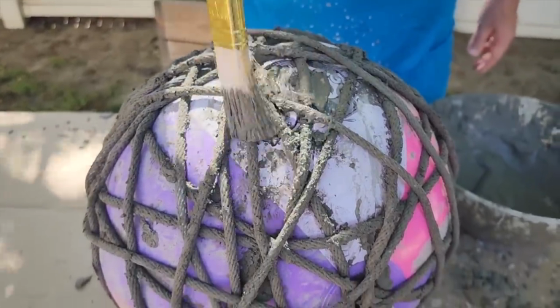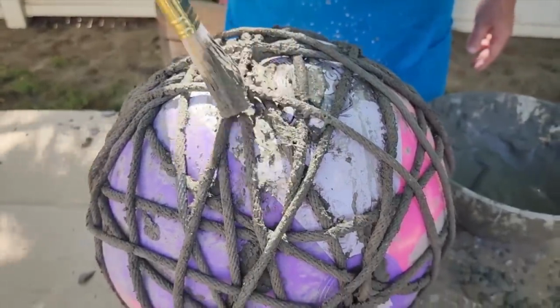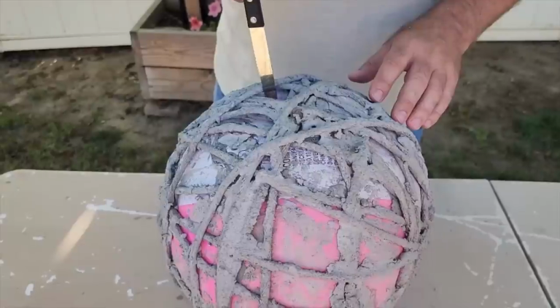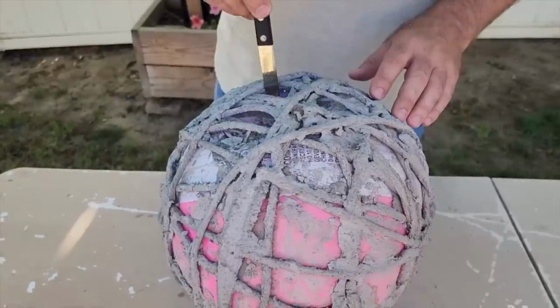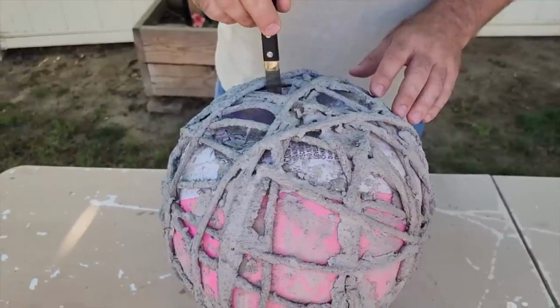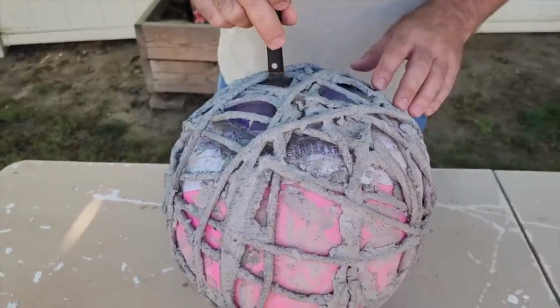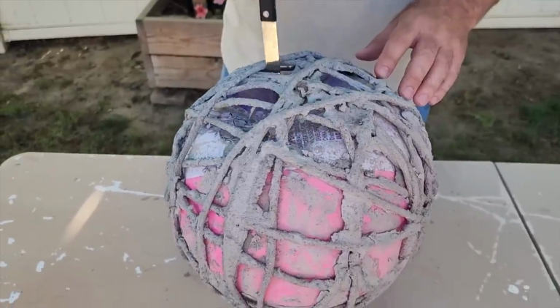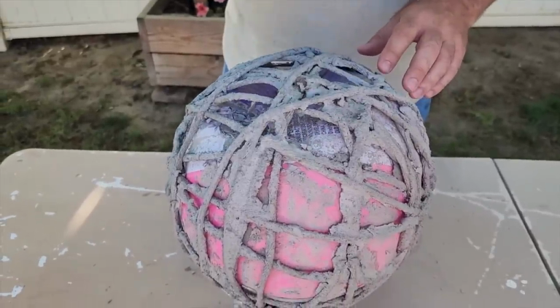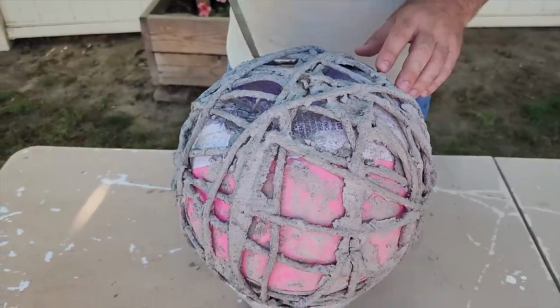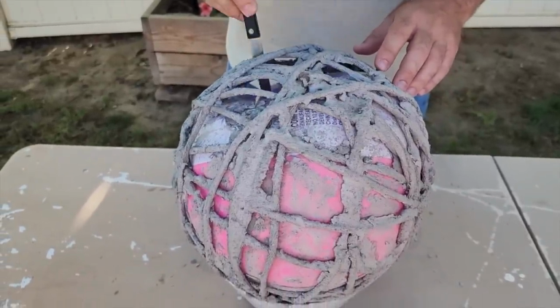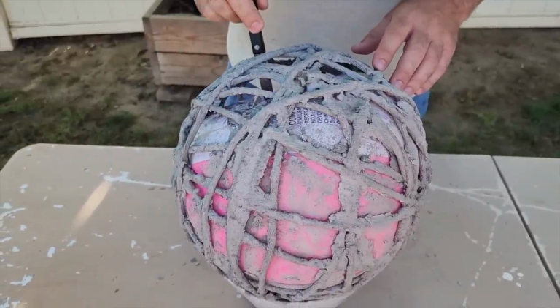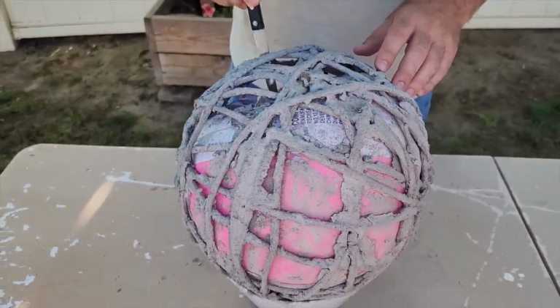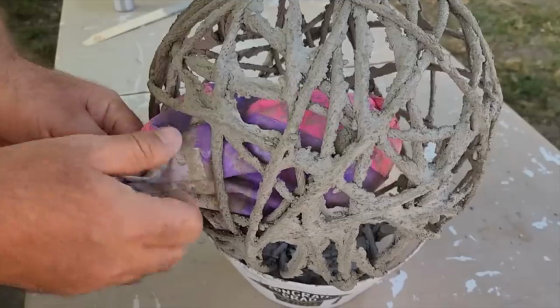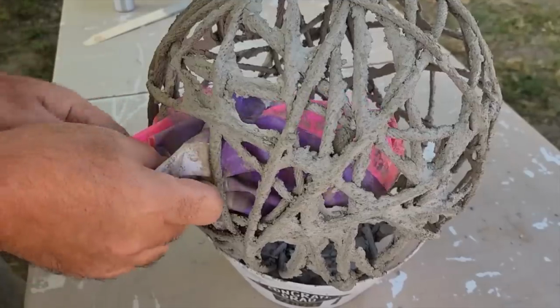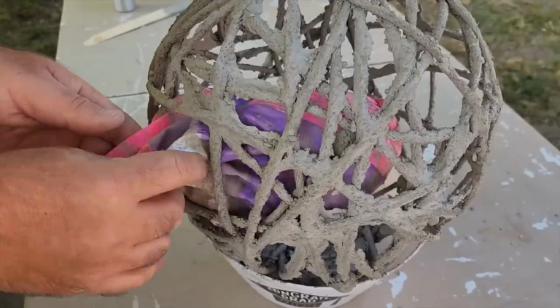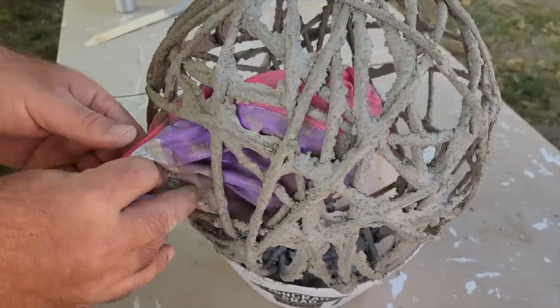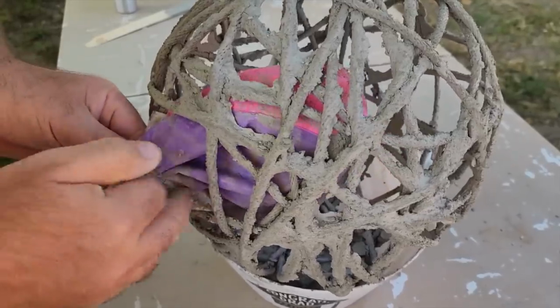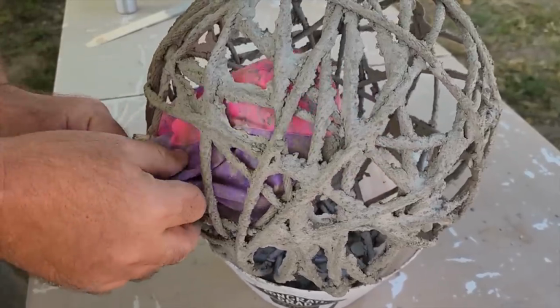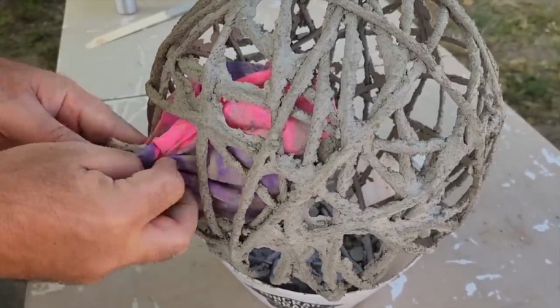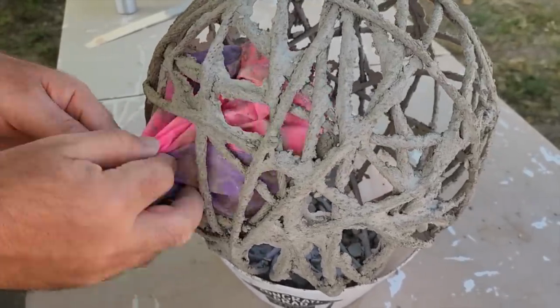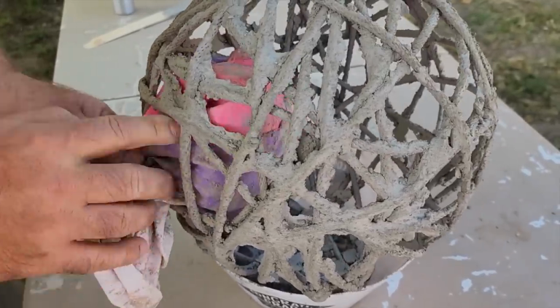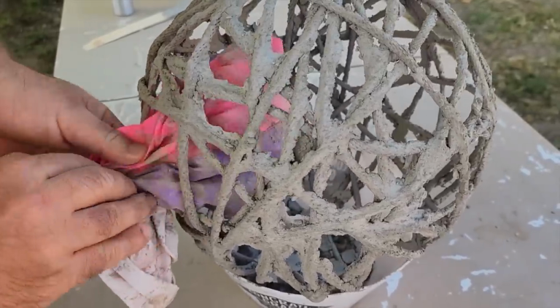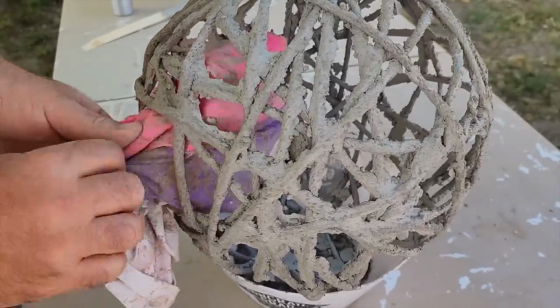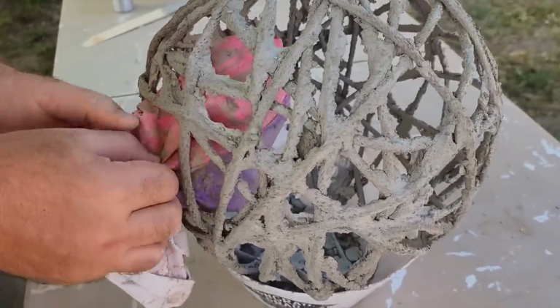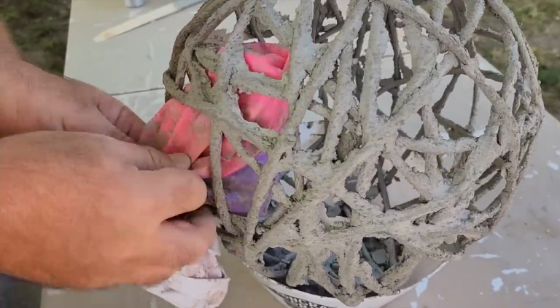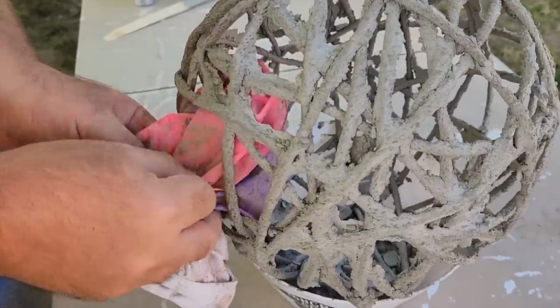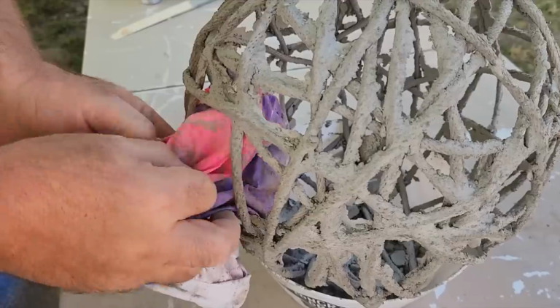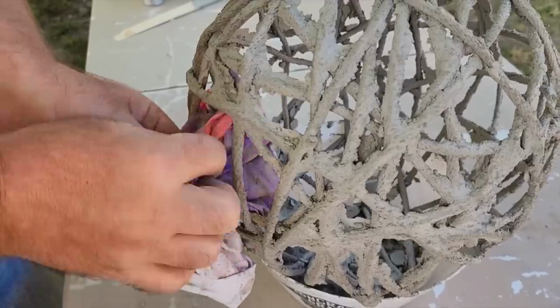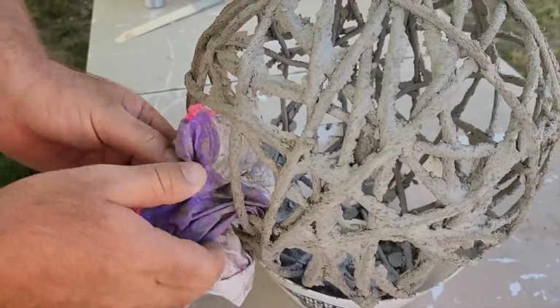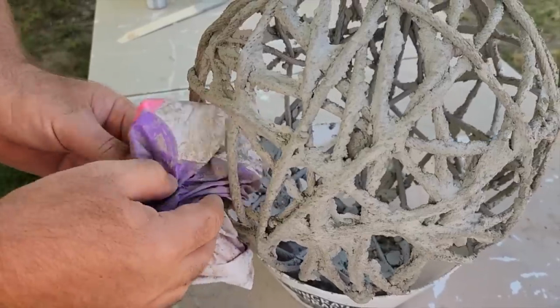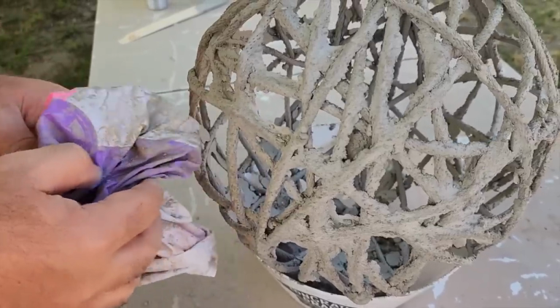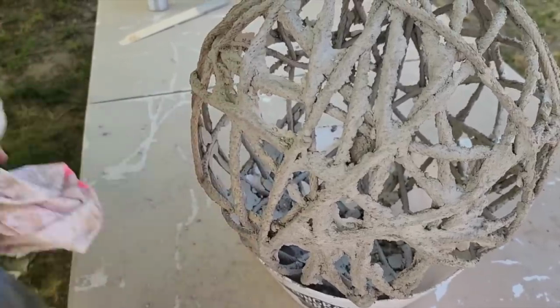Once it's covered, take a knife and just puncture the beach ball — it only cost a dollar so it was fine. Once all the air is out, go ahead and pull it through one of the bigger openings between the ropes. Pull it all the way out and then you've got this wonderful string orb.